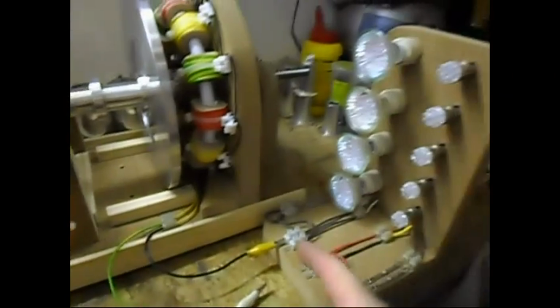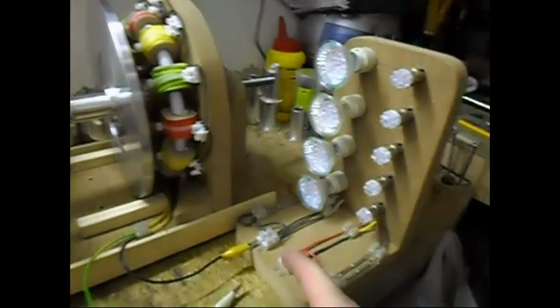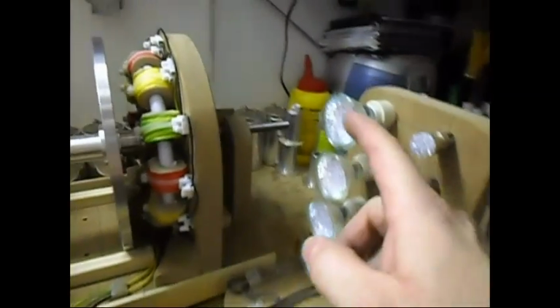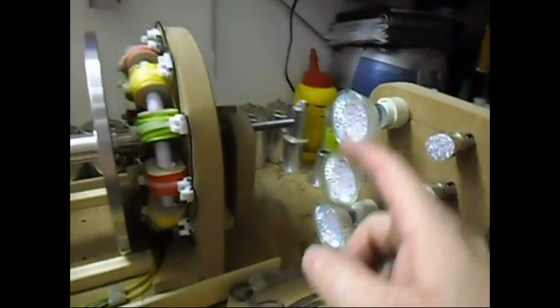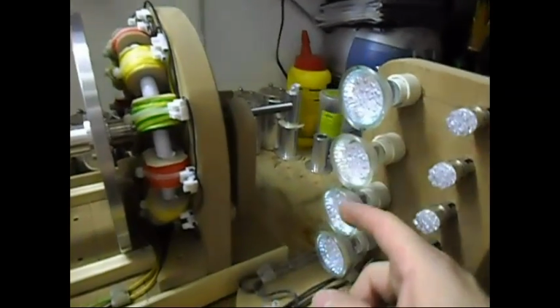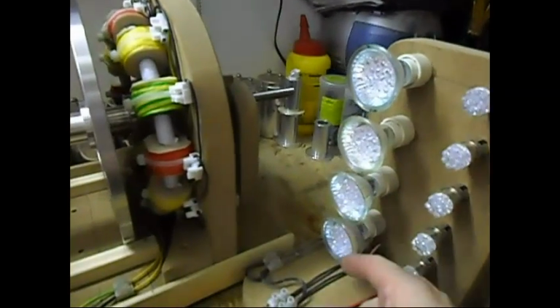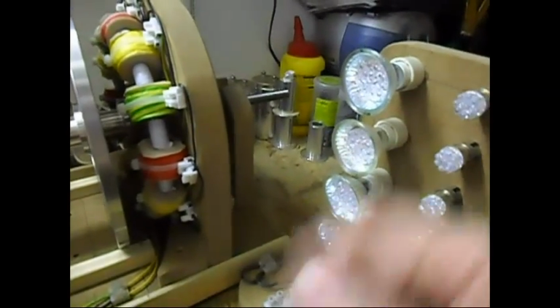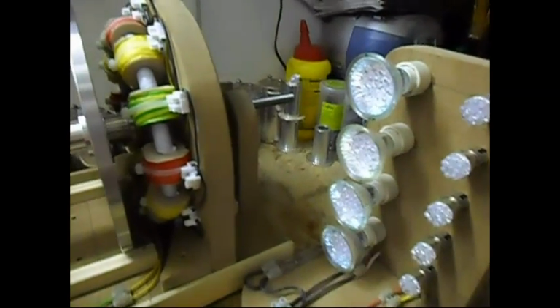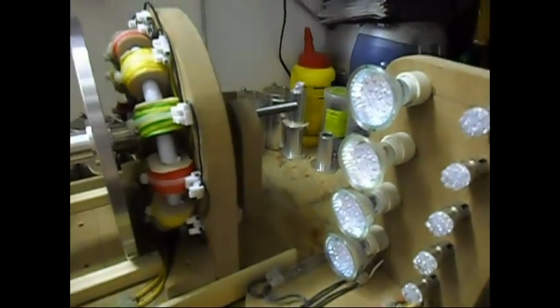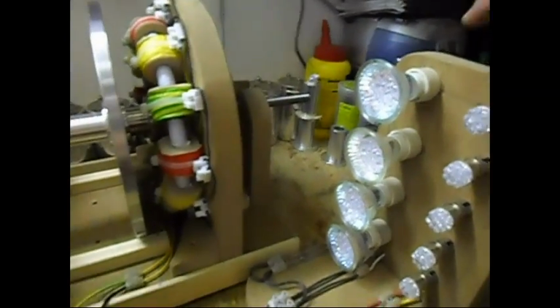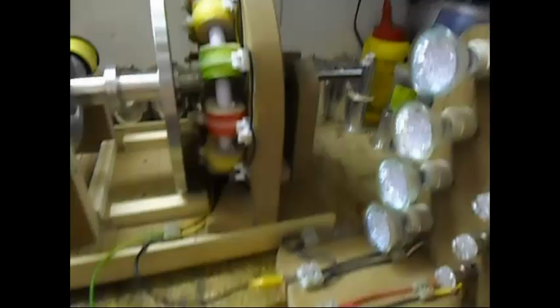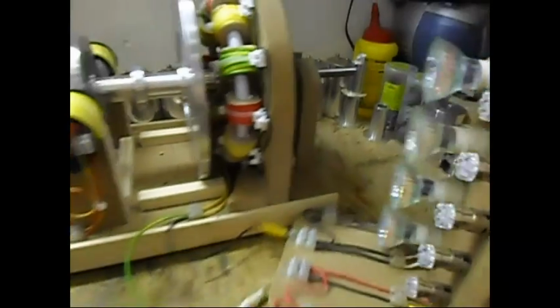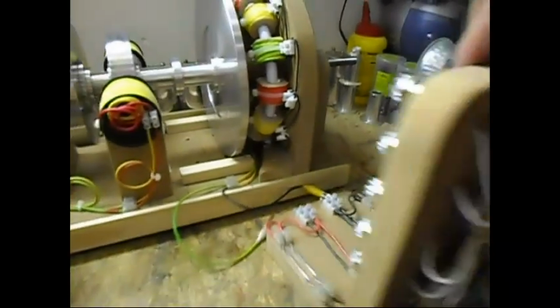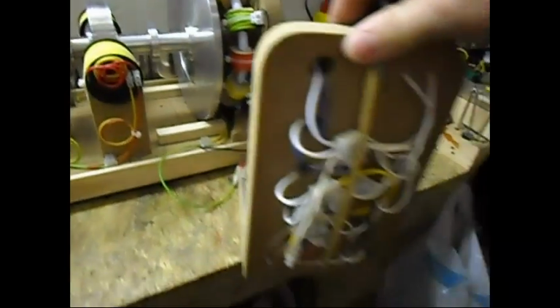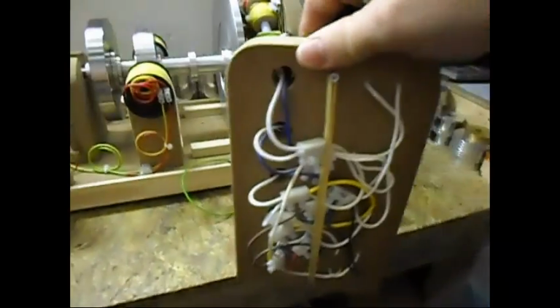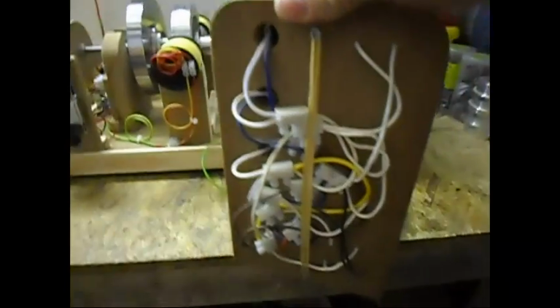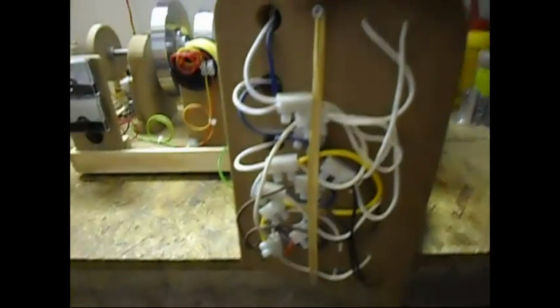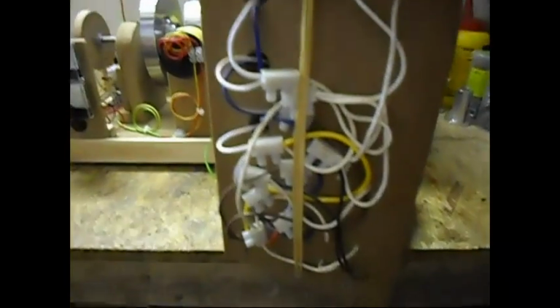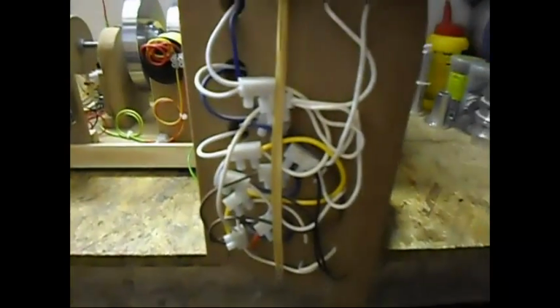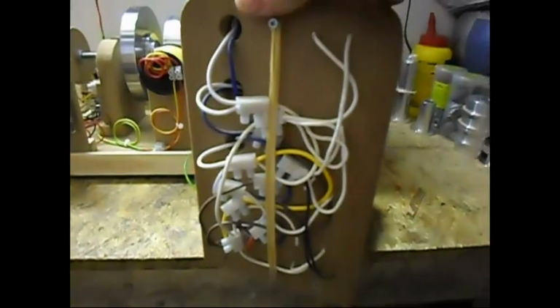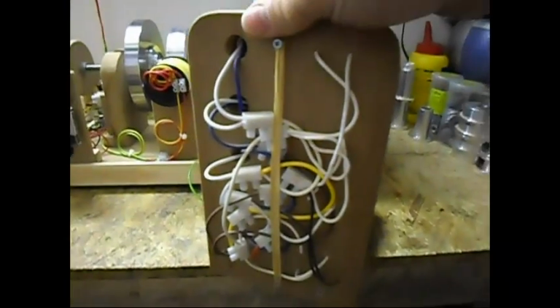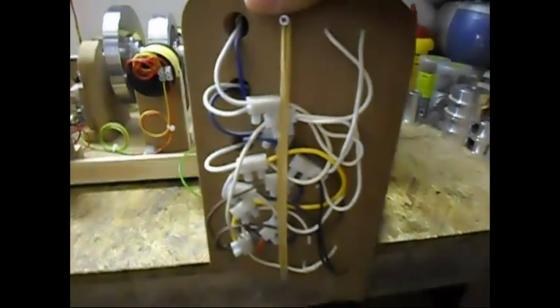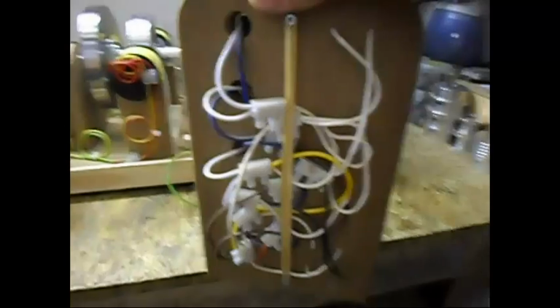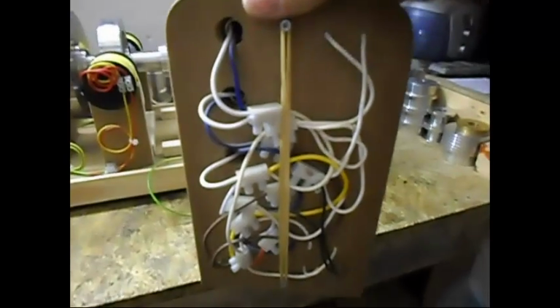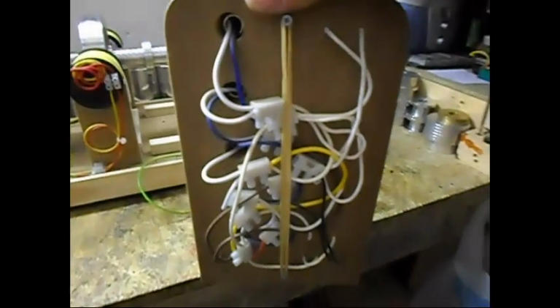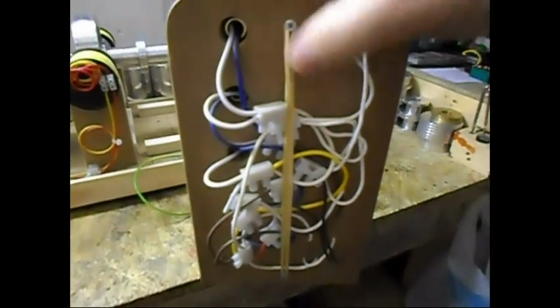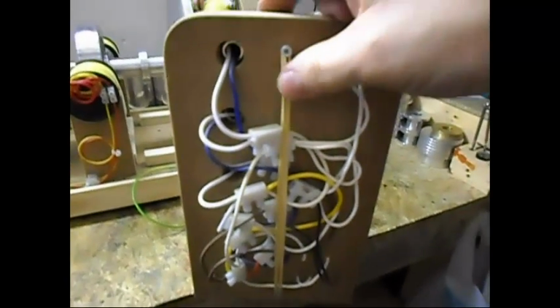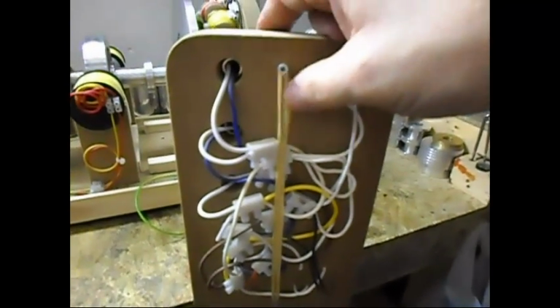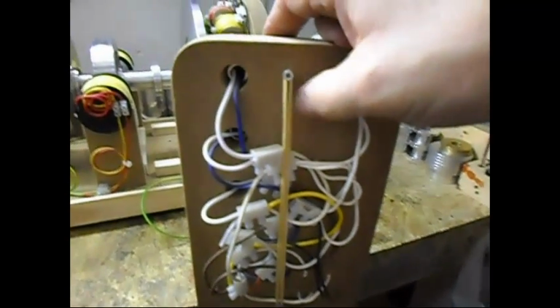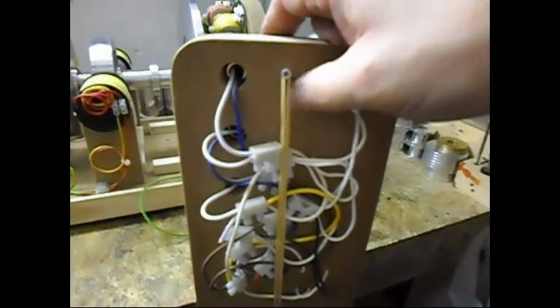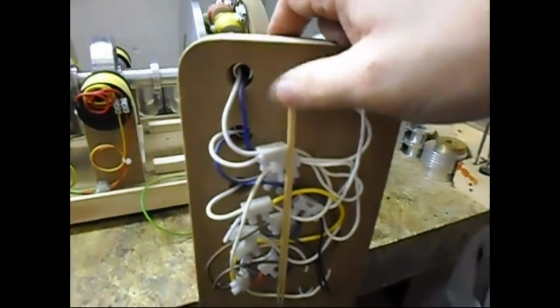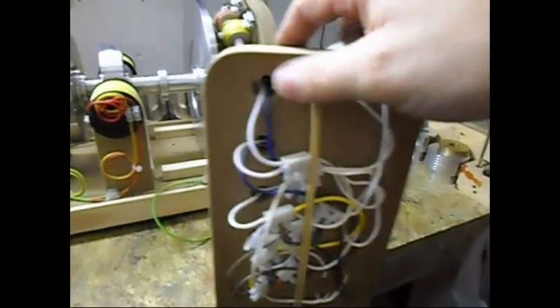I'm gonna load it down with four of the LED light bulbs in parallel. At the back side of this is nothing special, as you can see — just a bunch of spaghetti wires being held up in place with some rubber bands.